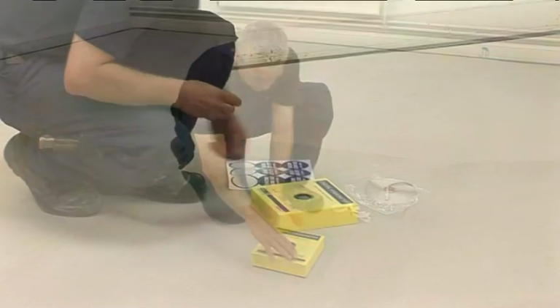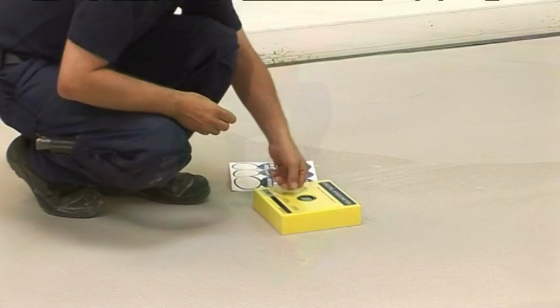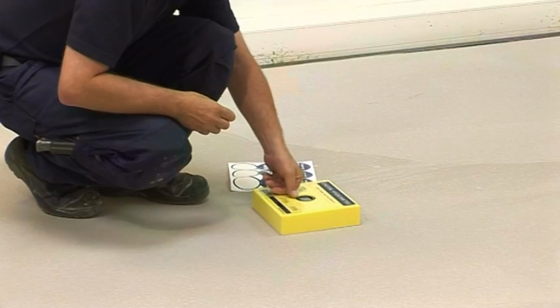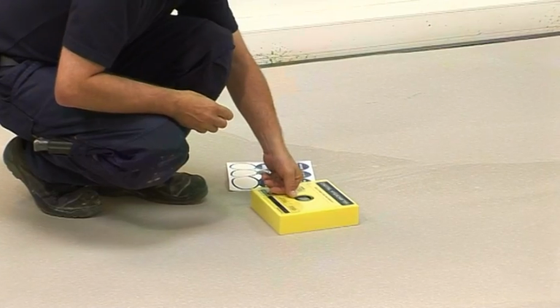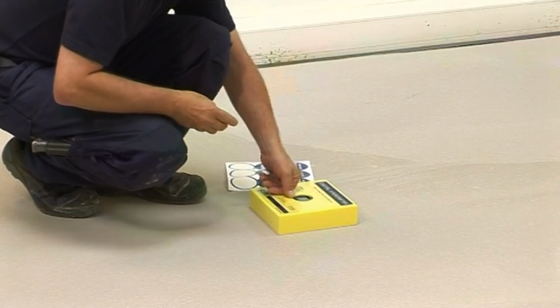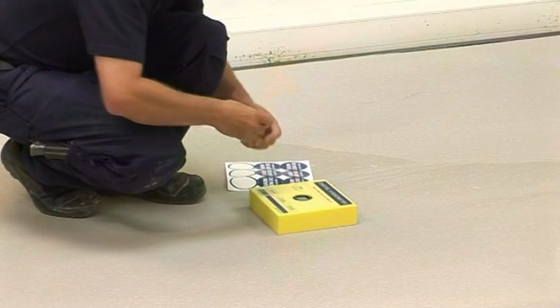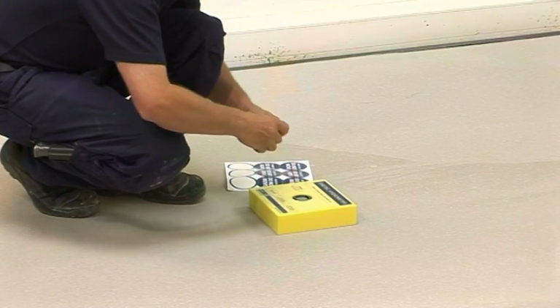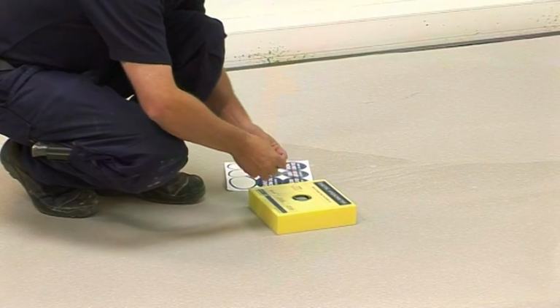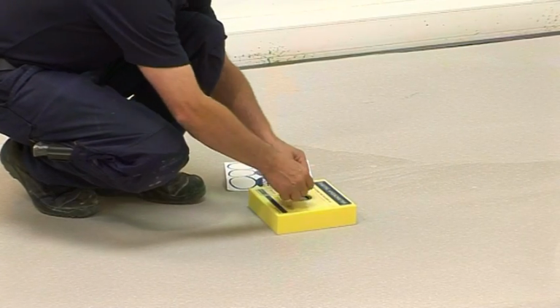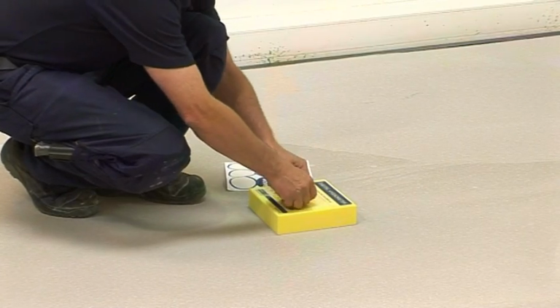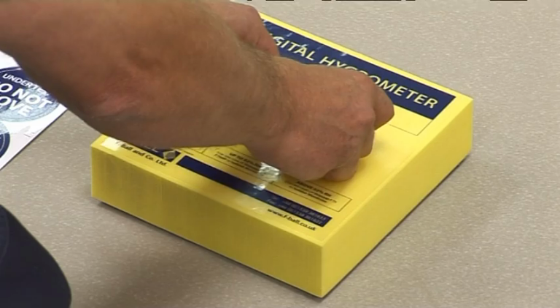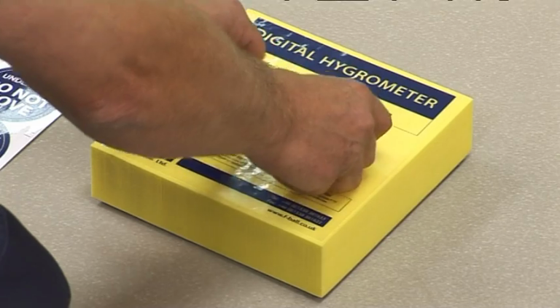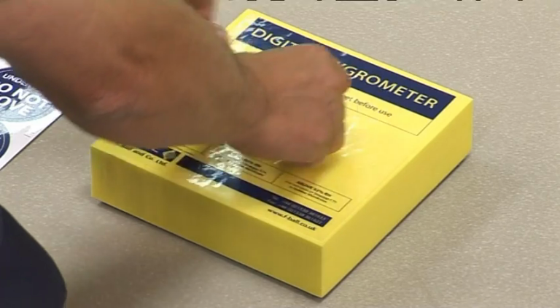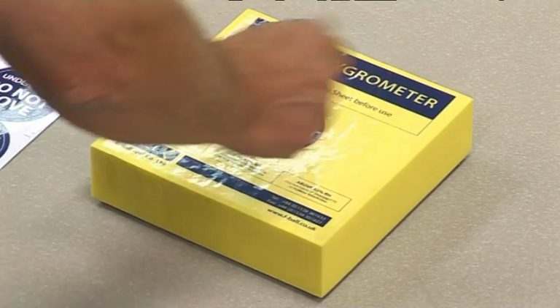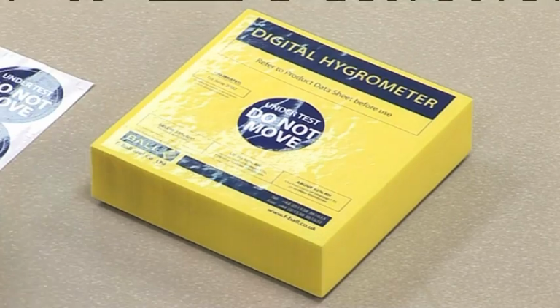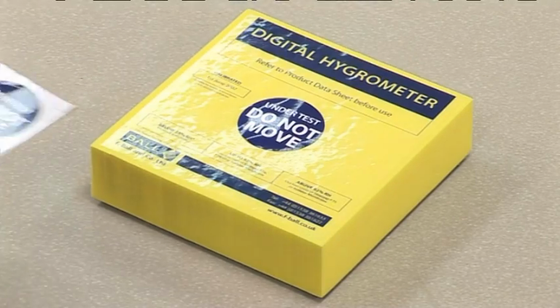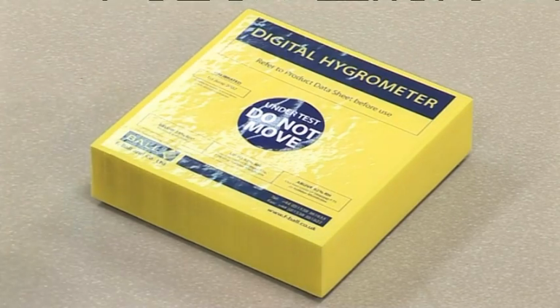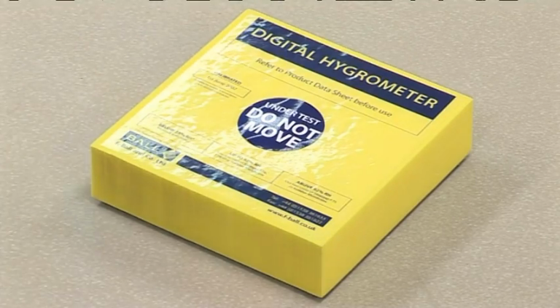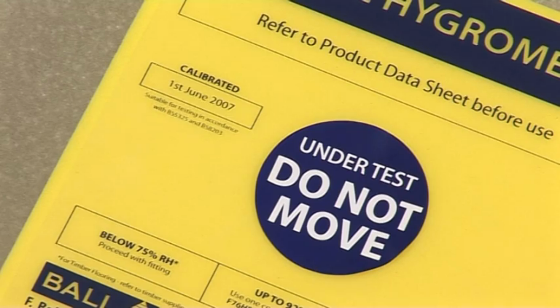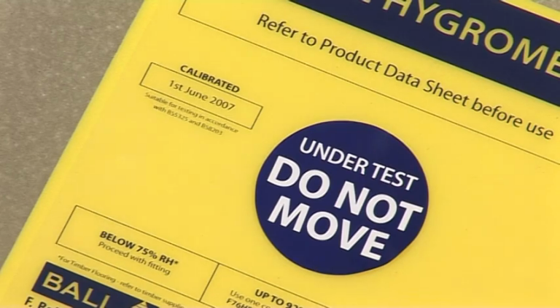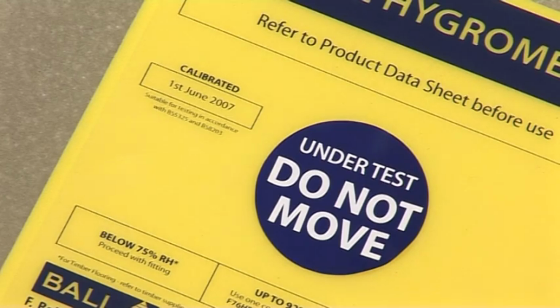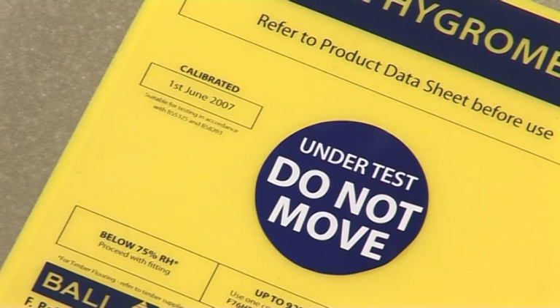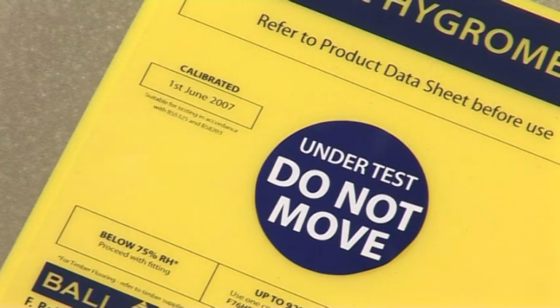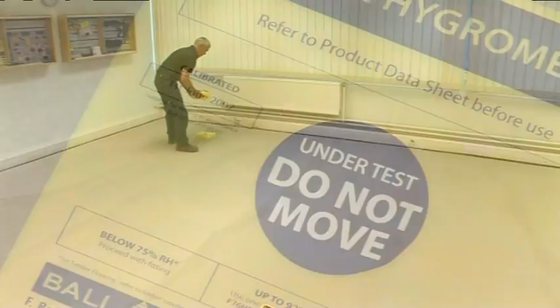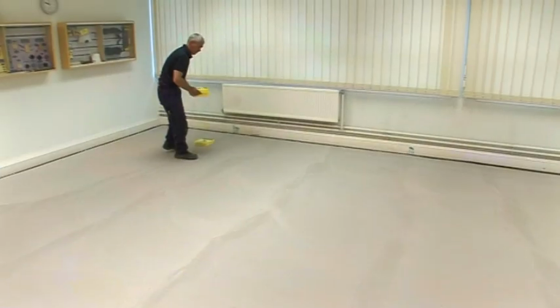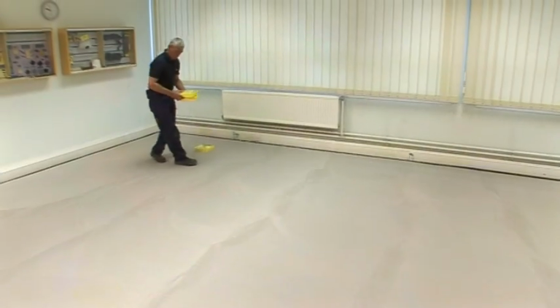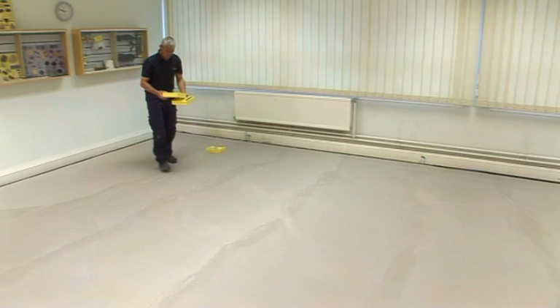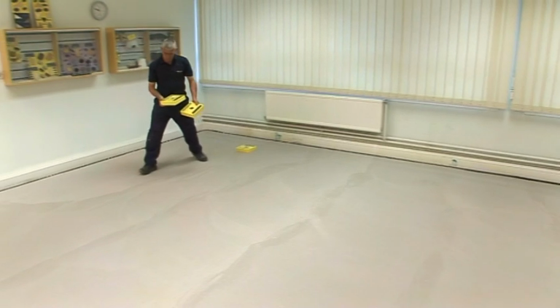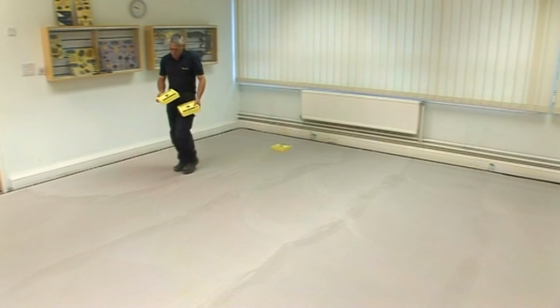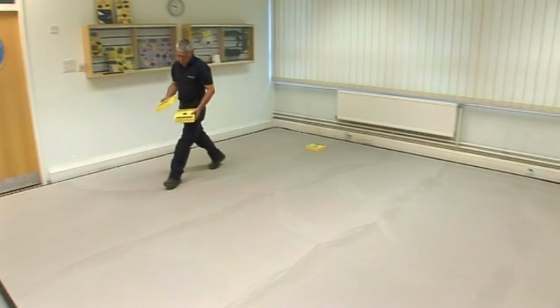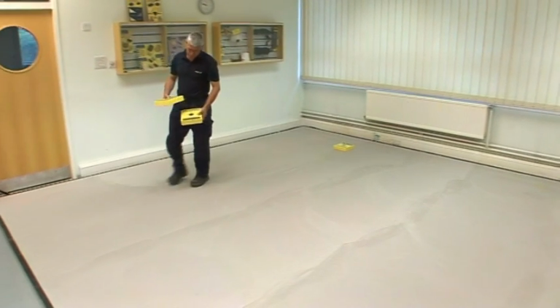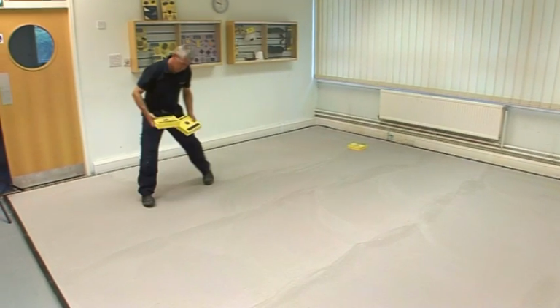The instrument must remain switched off until the unit becomes conditioned for use. Apply the warning label to avoid the unit being moved. Repeat this process across the floor as necessary.